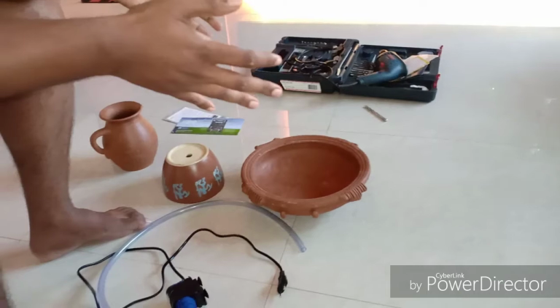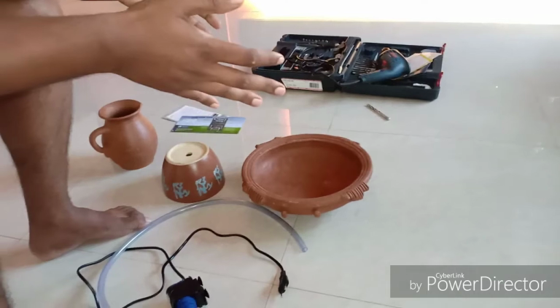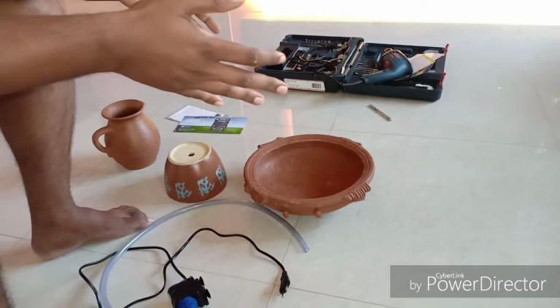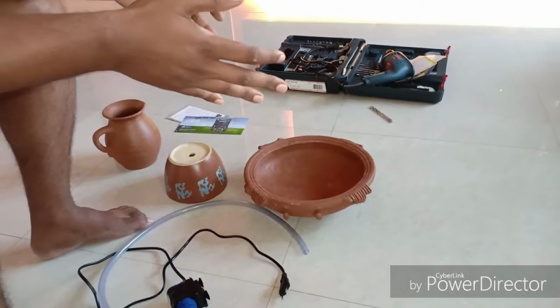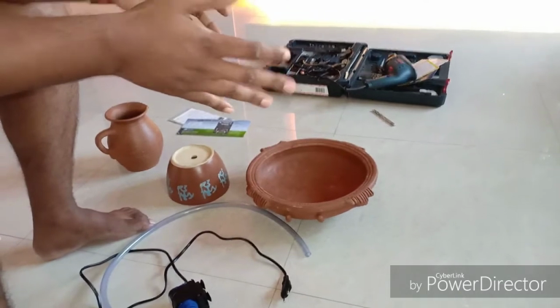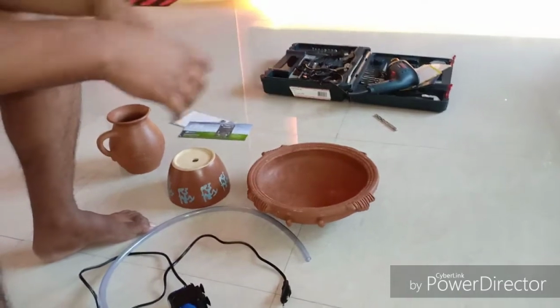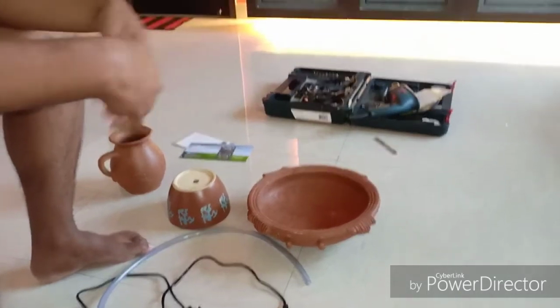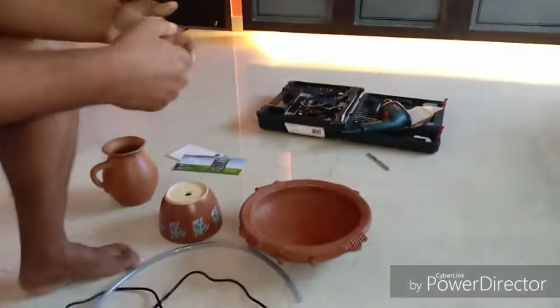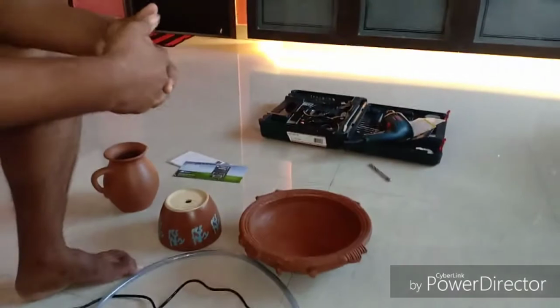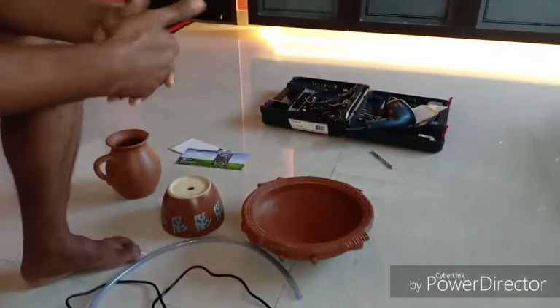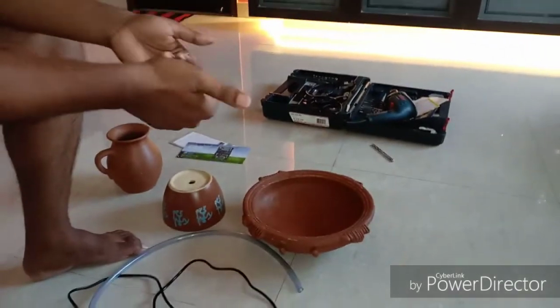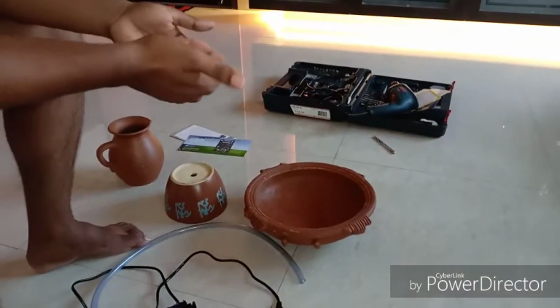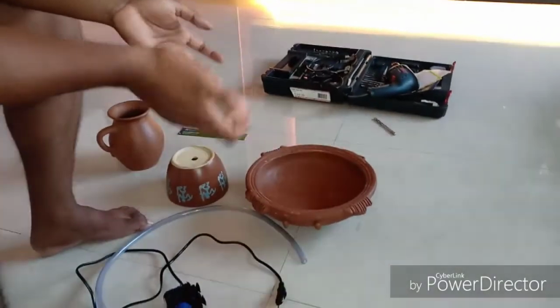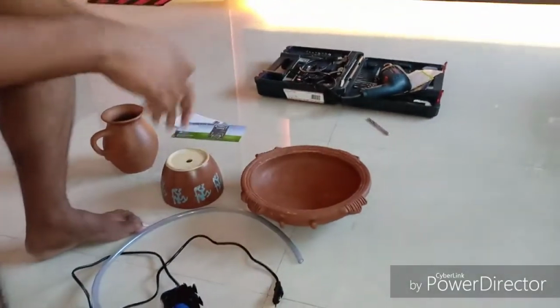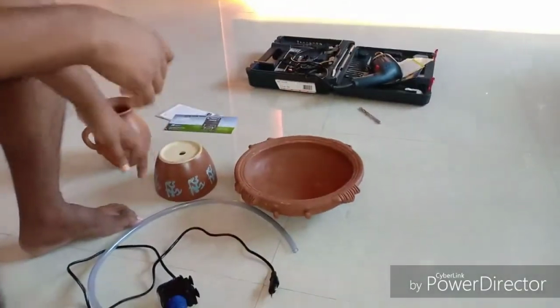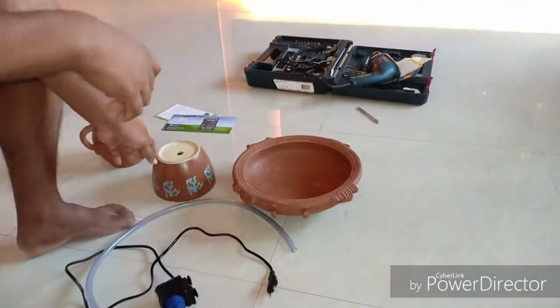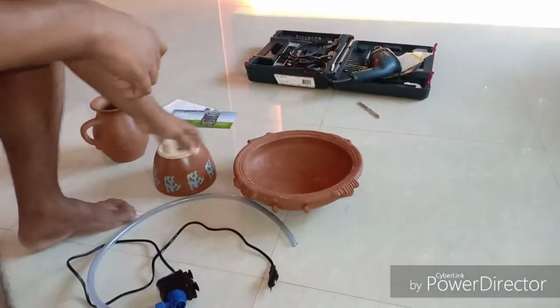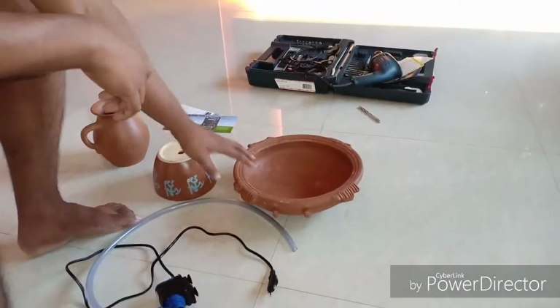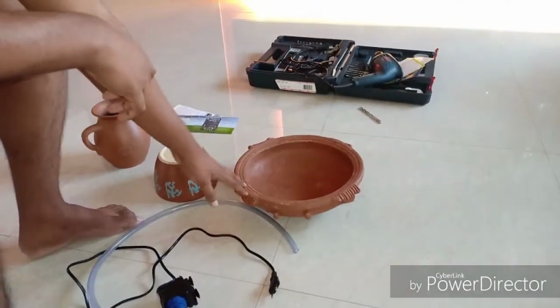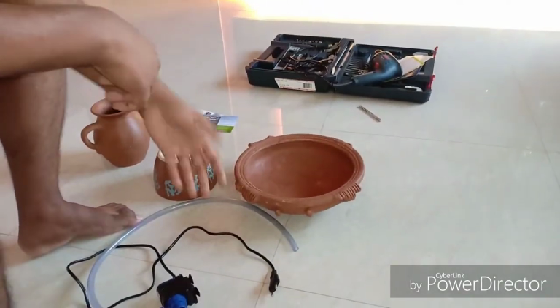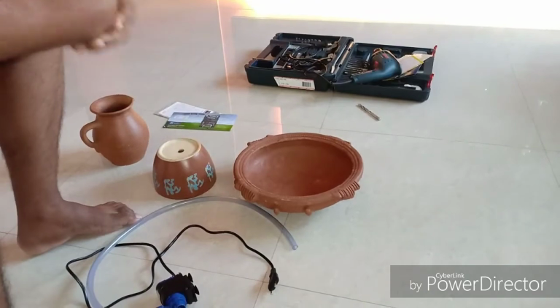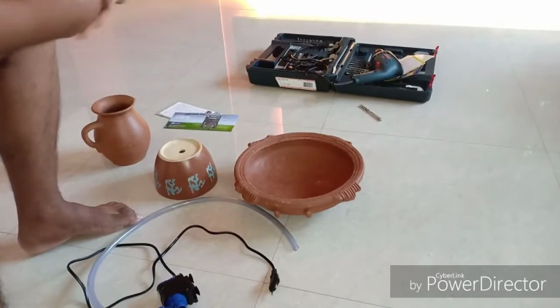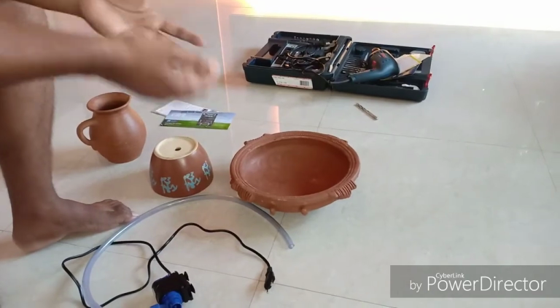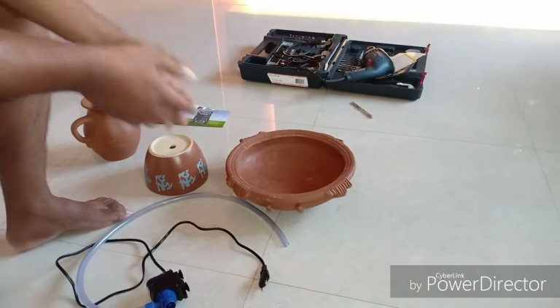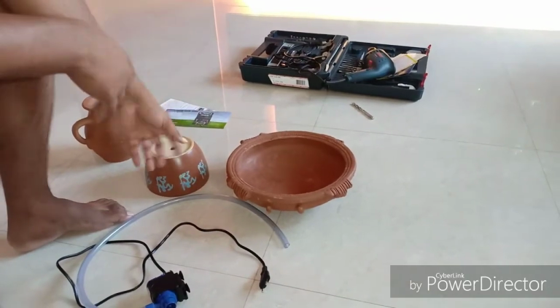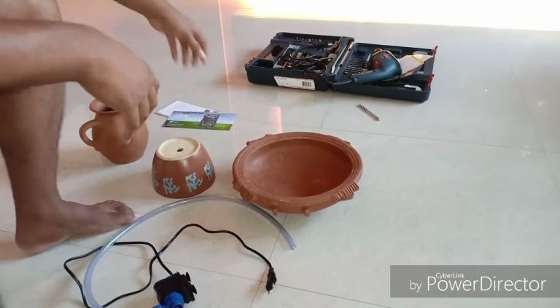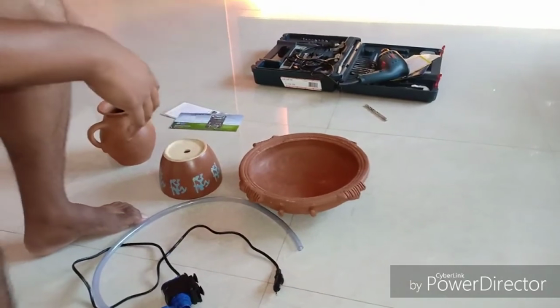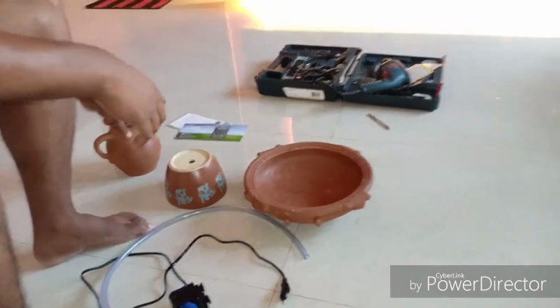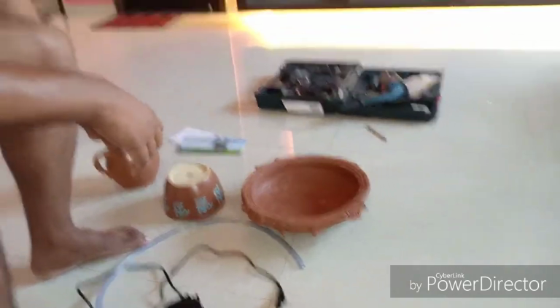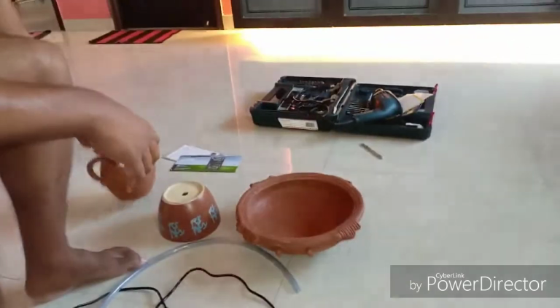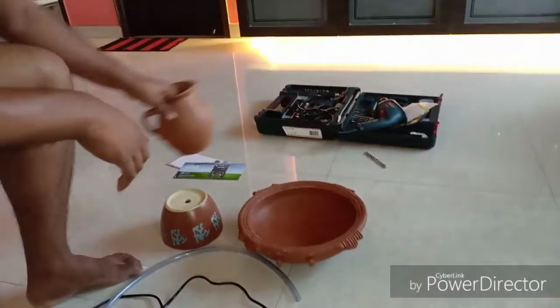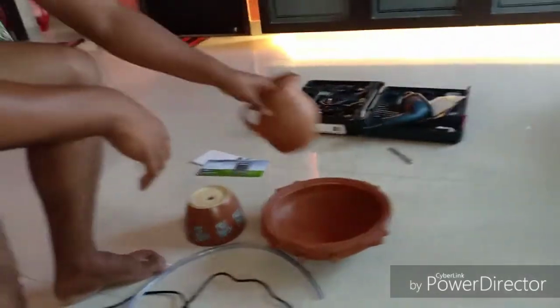Hello everyone, welcome to Urbanscape Bangalore. In this episode we will be looking at how to make your own water fountain in just Rs. 1000.